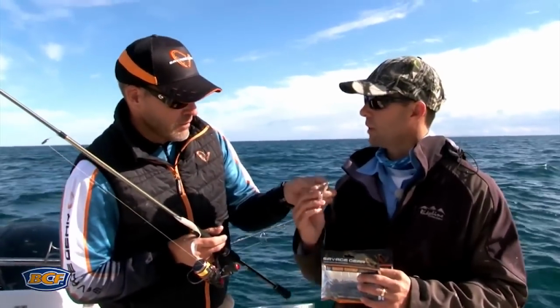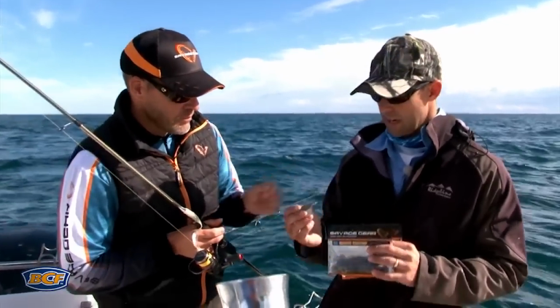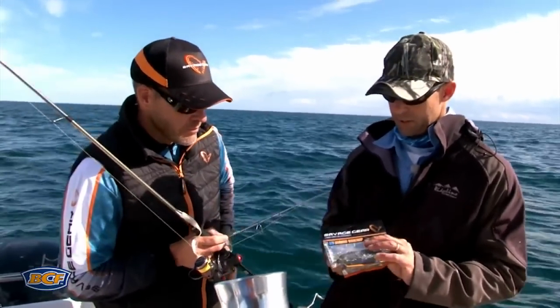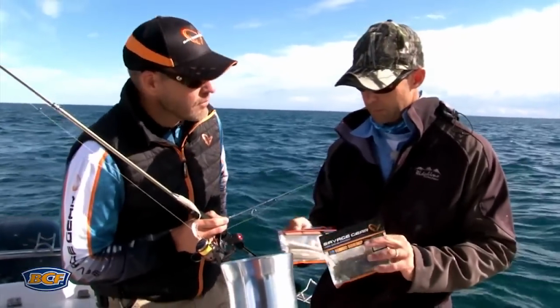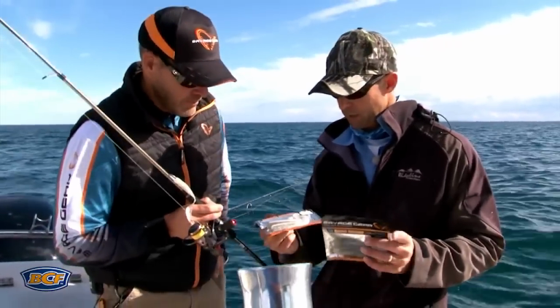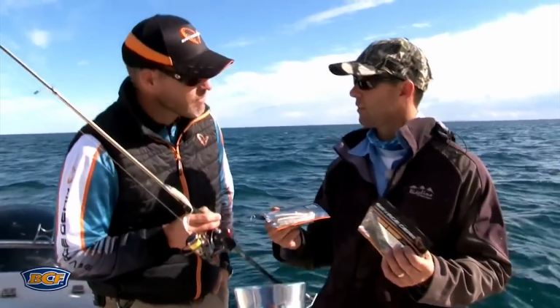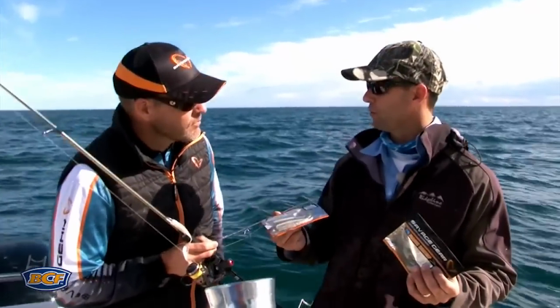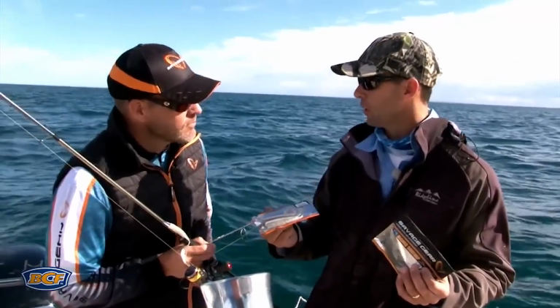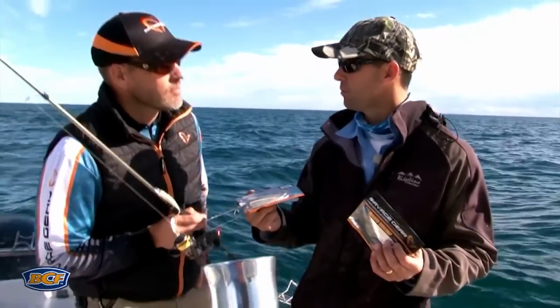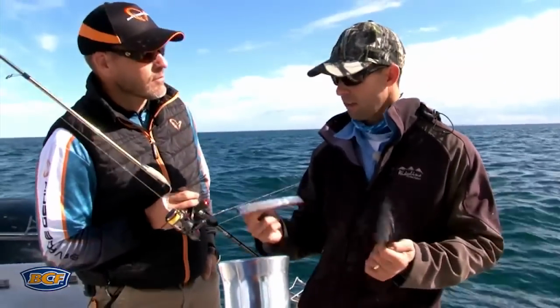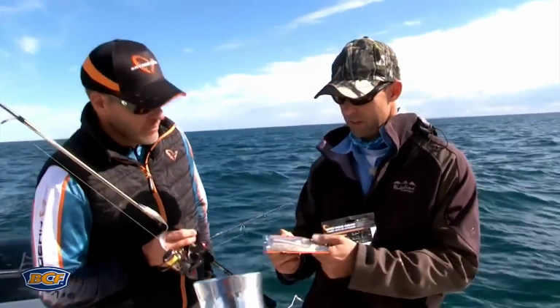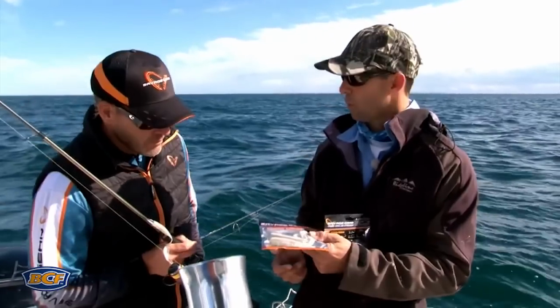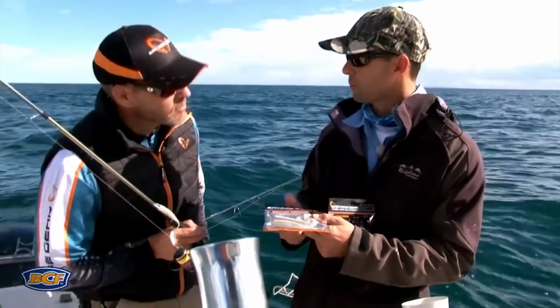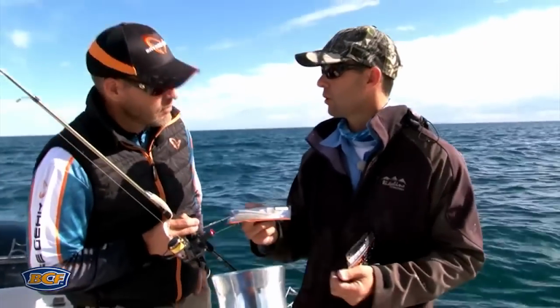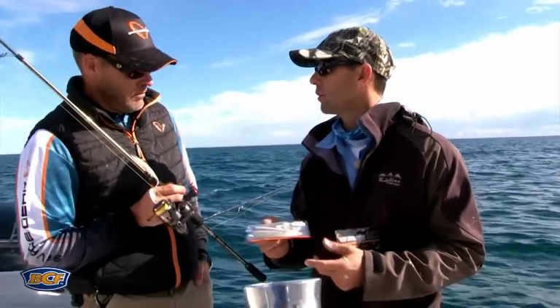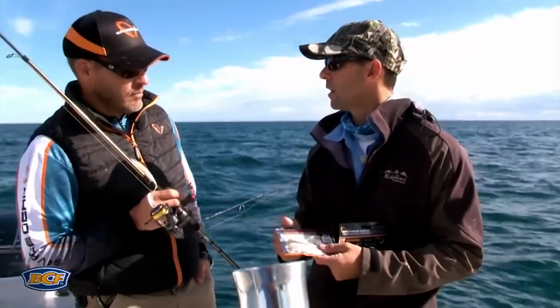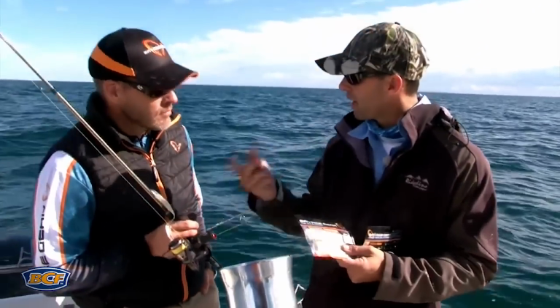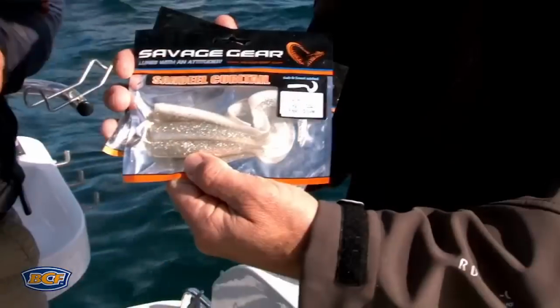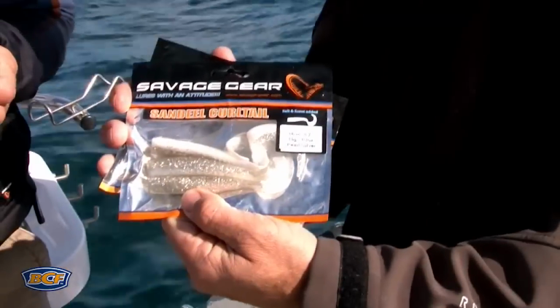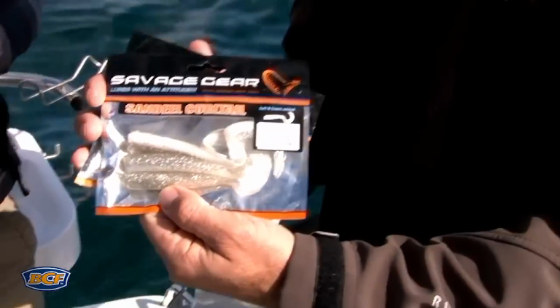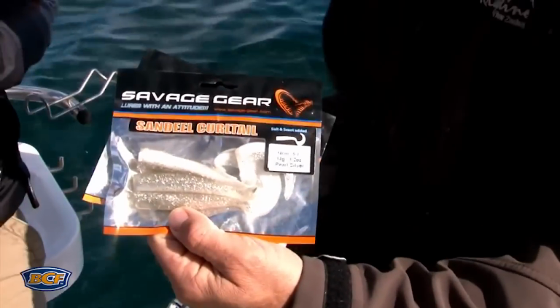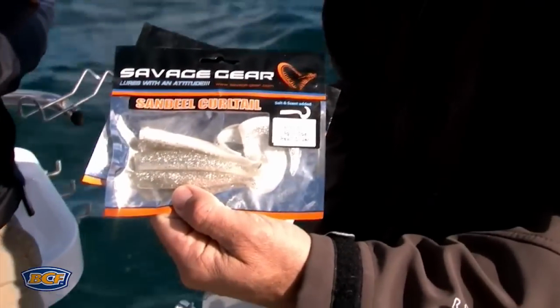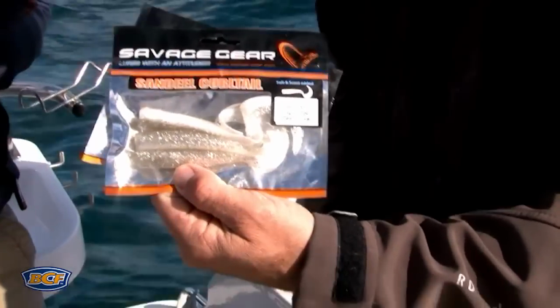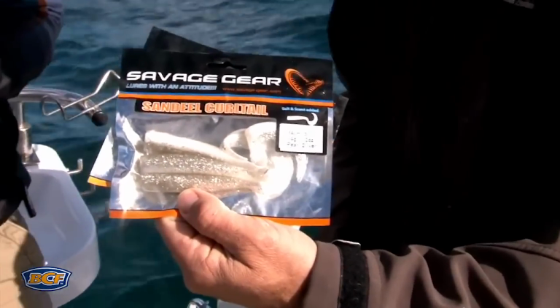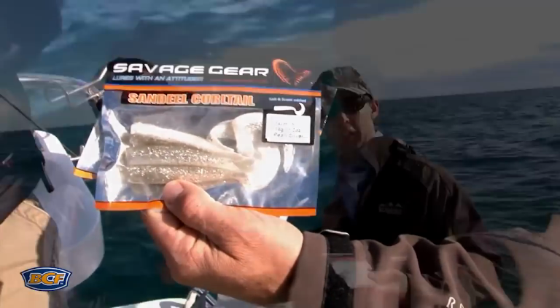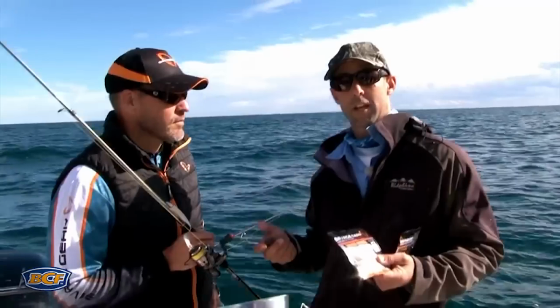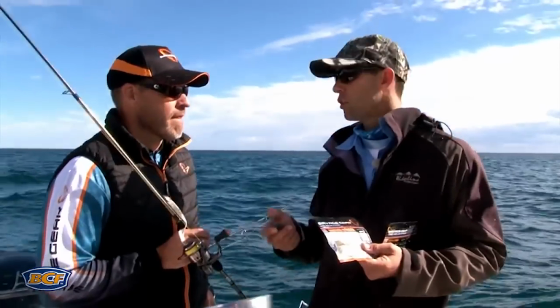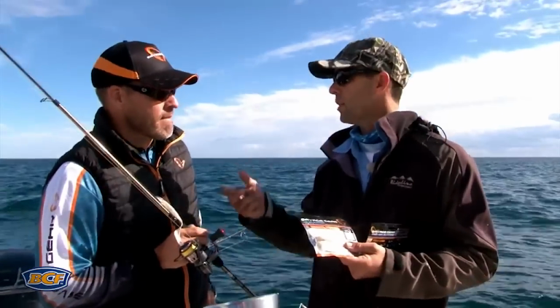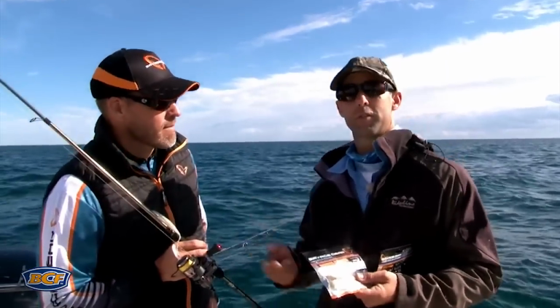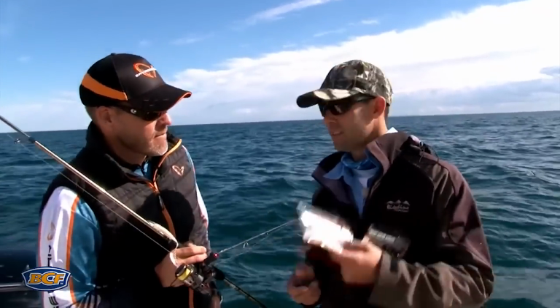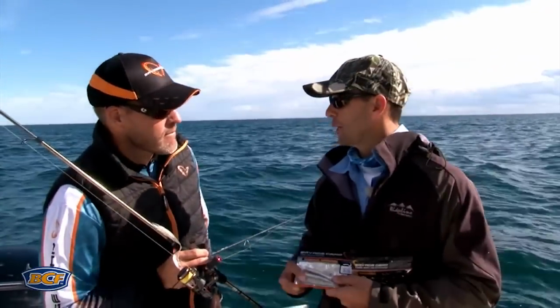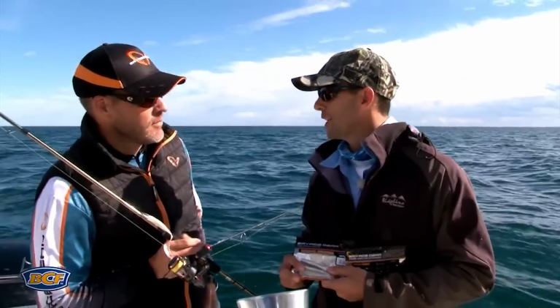Another neat thing about your plastics is they're built for movement. You've got some wonderful options in curl tail grubs and paddle tail plastics as well. For all you snapper guys out there, you'll love a really good imitation of your local bait - one that moves. There's plenty to like here.